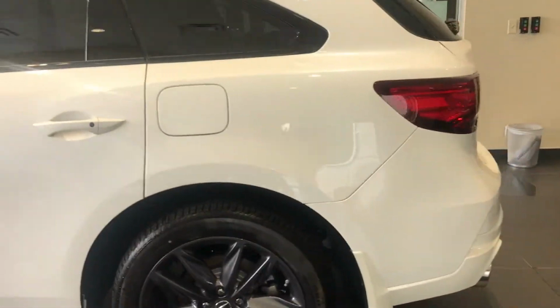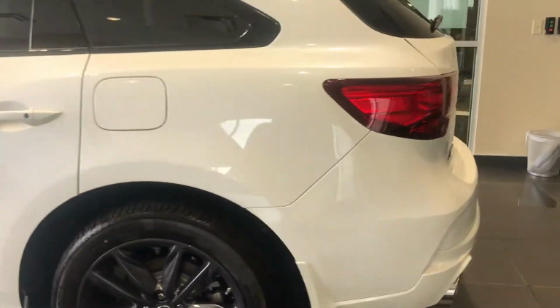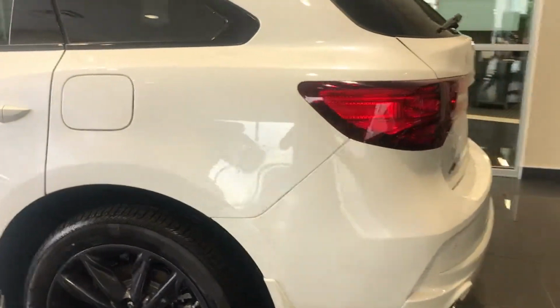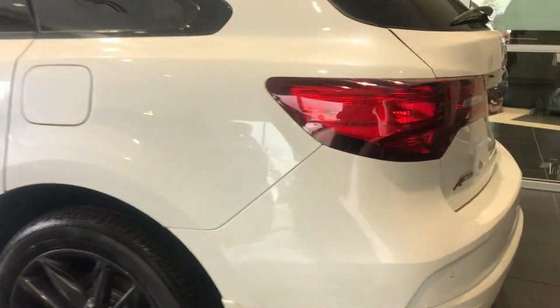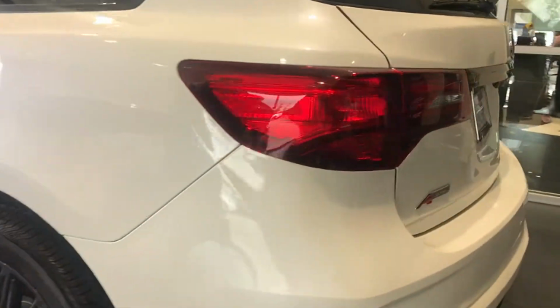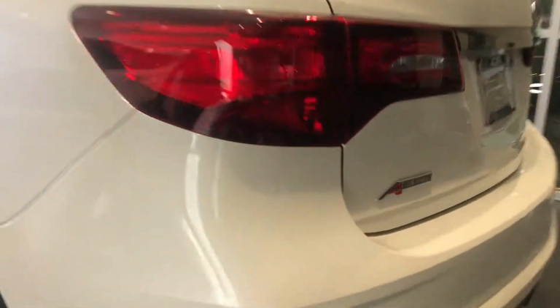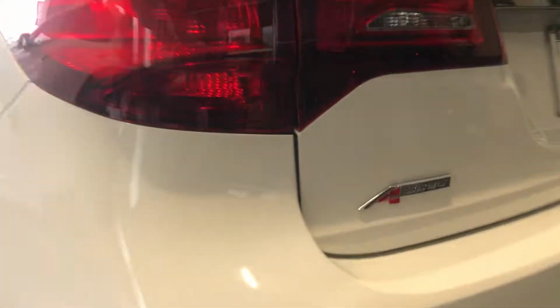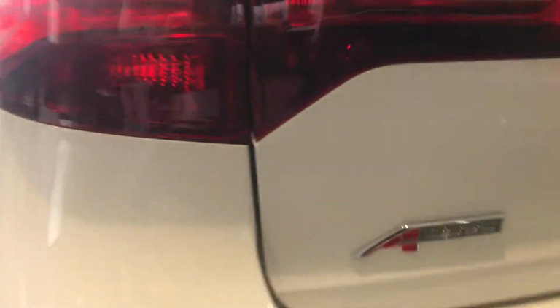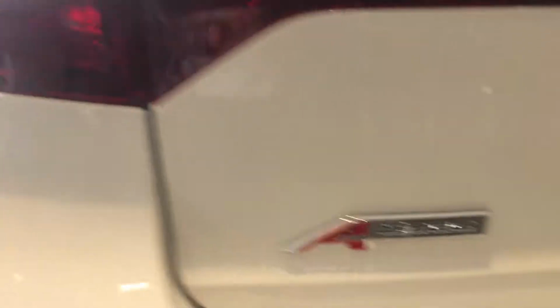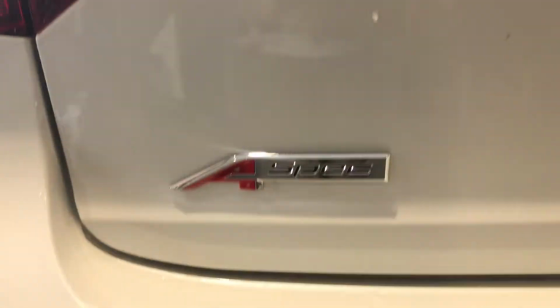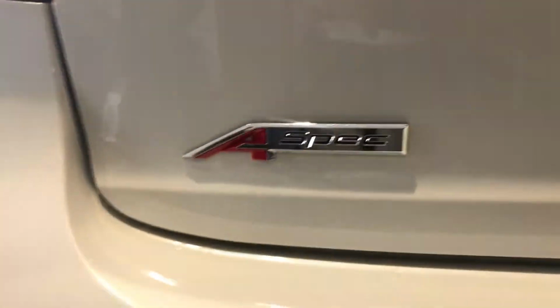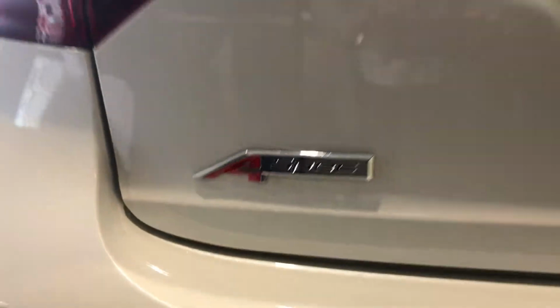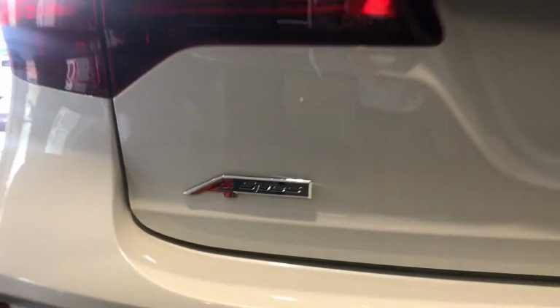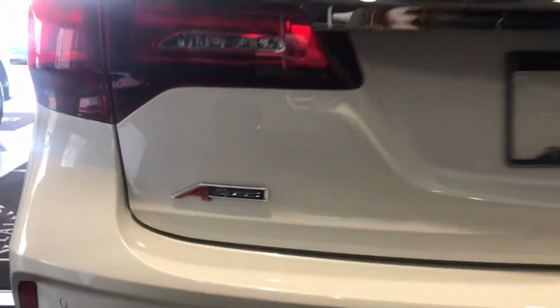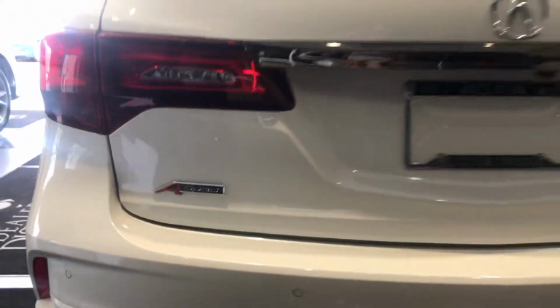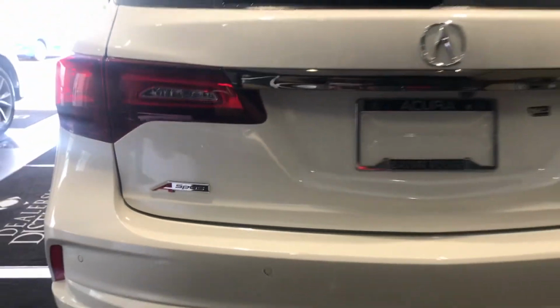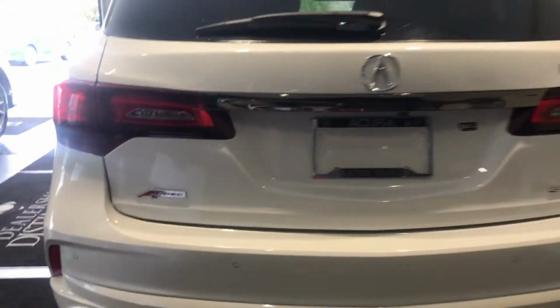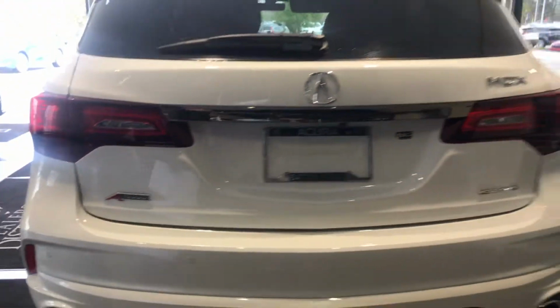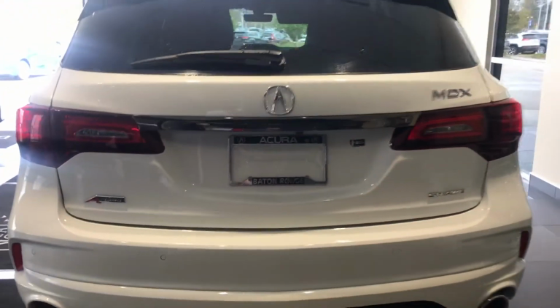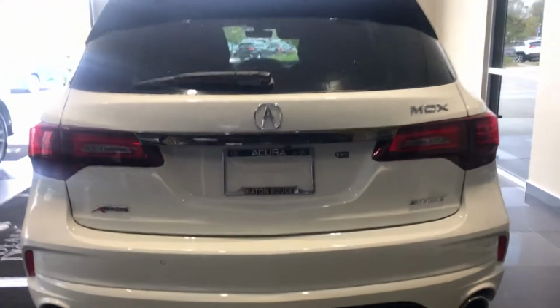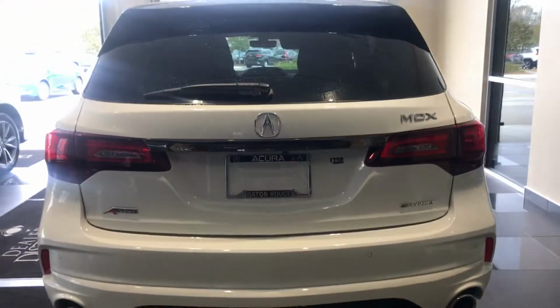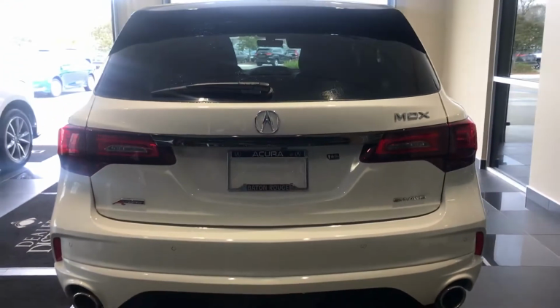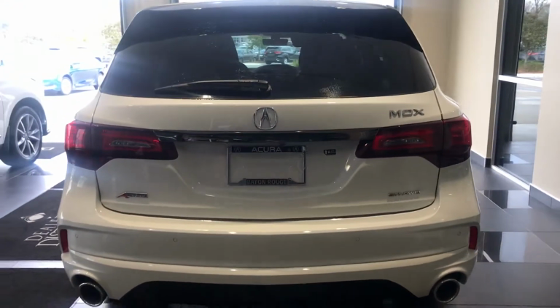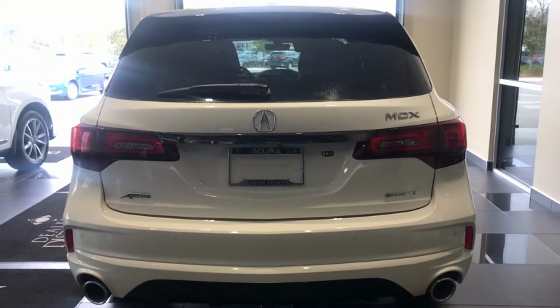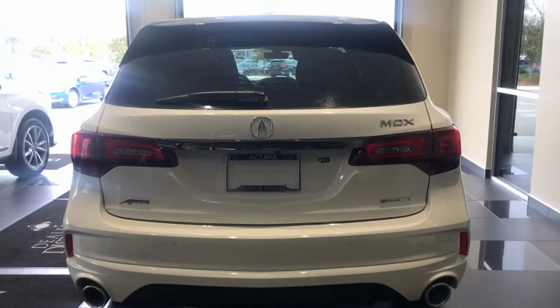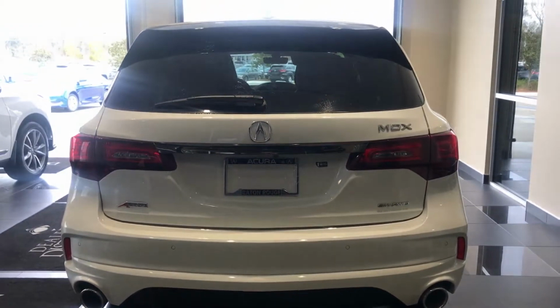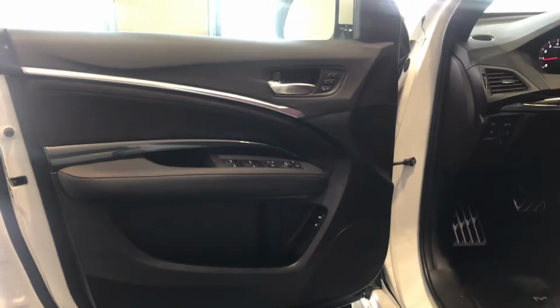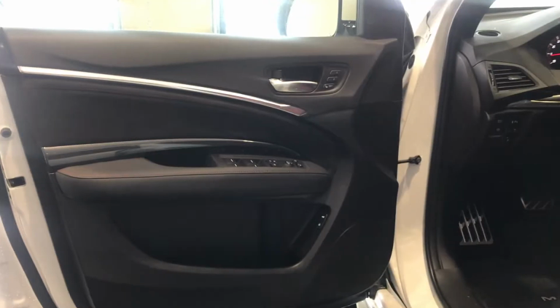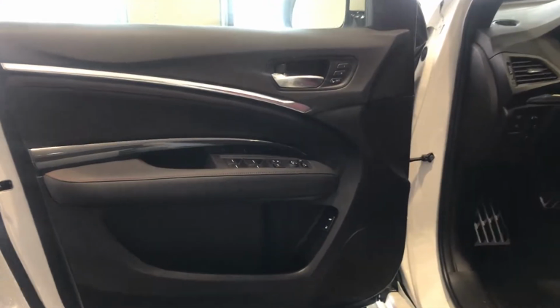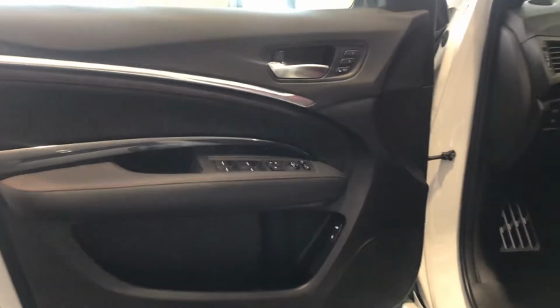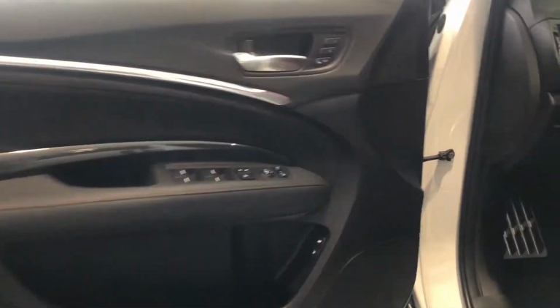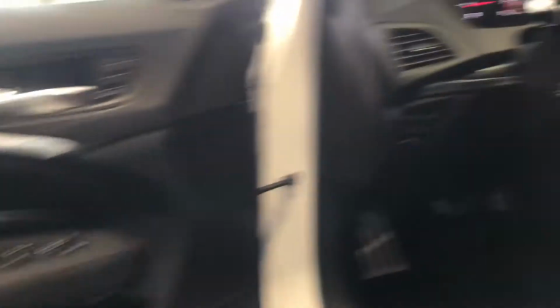It also has exclusive badging and some special body matching features as well. Now let's check out the inside.